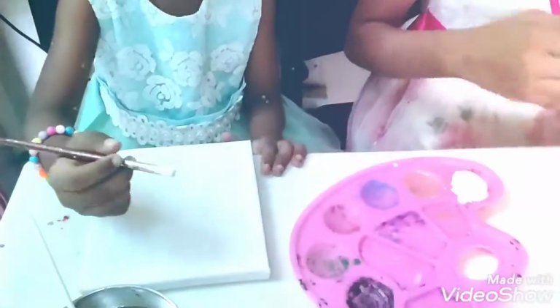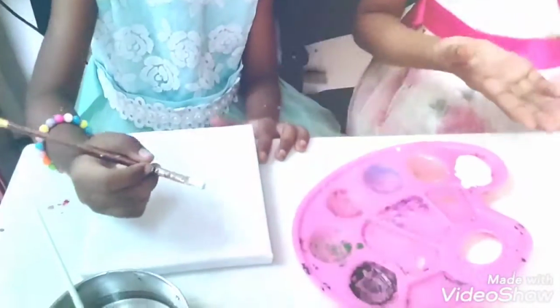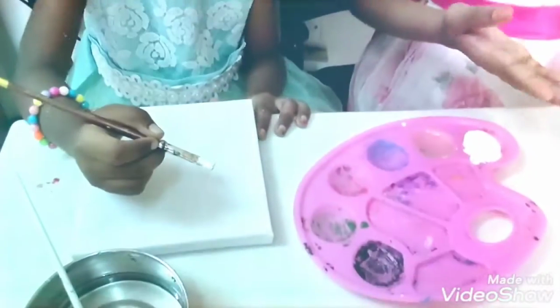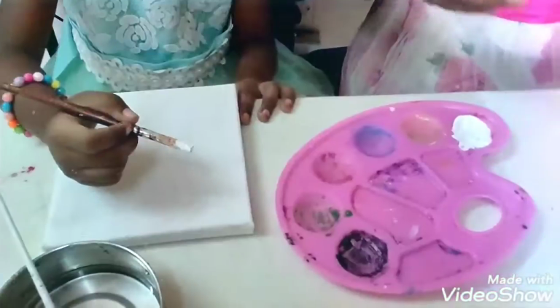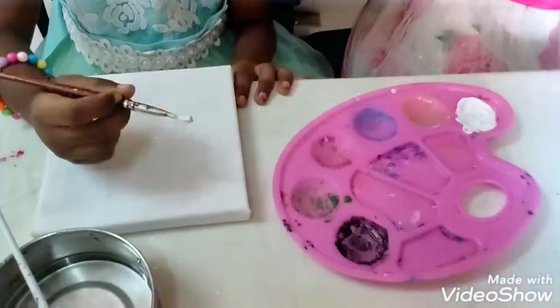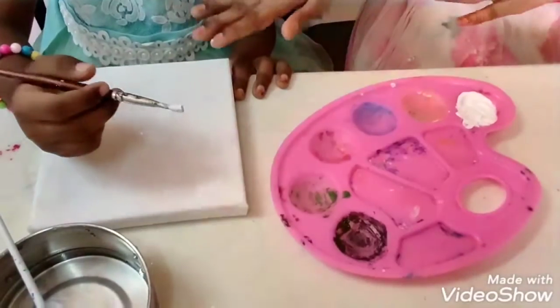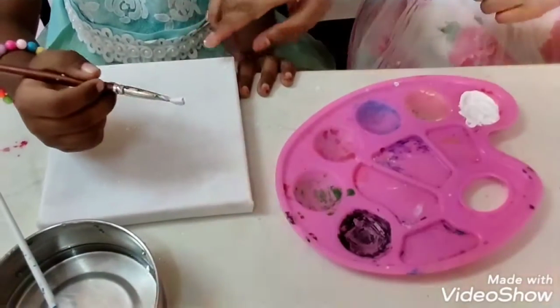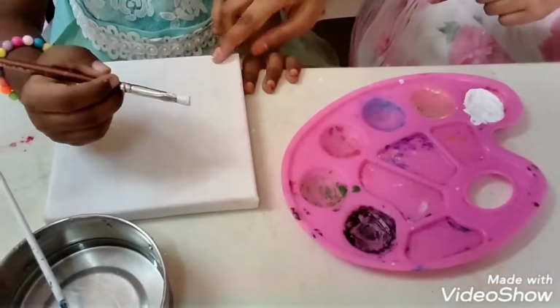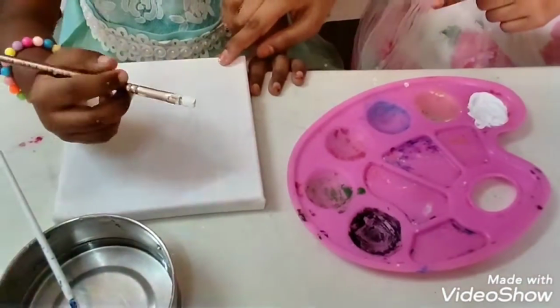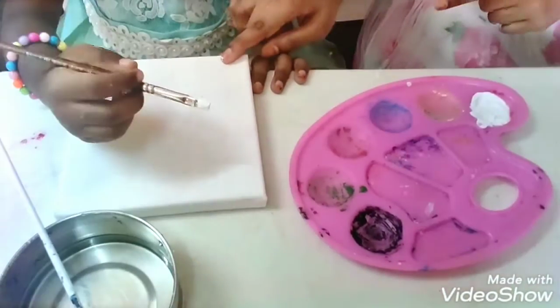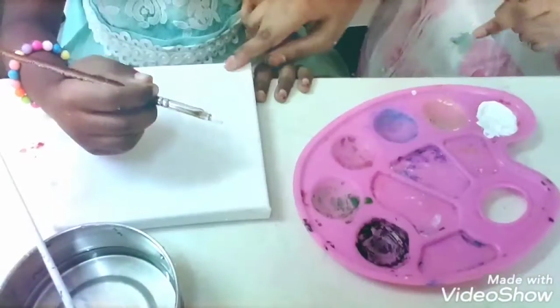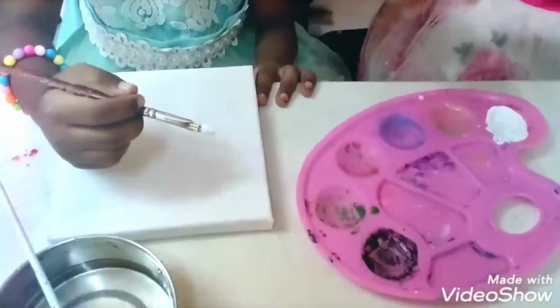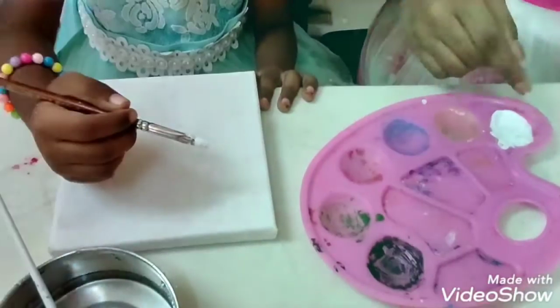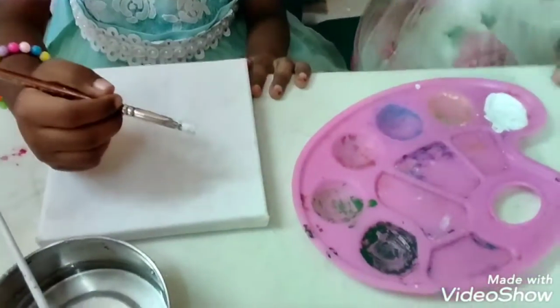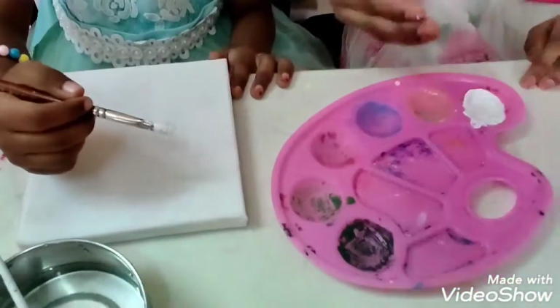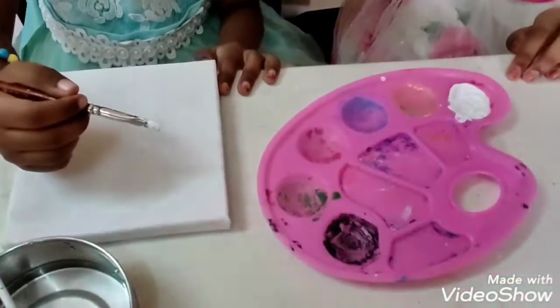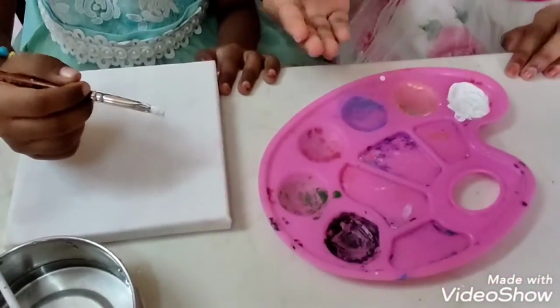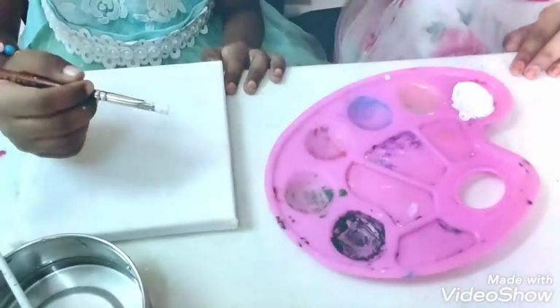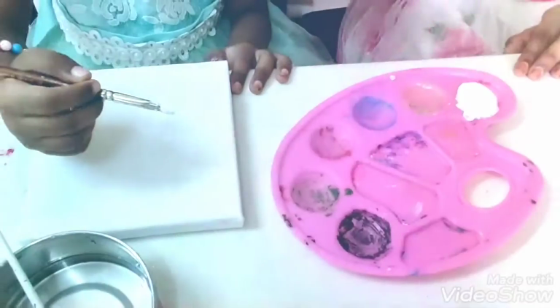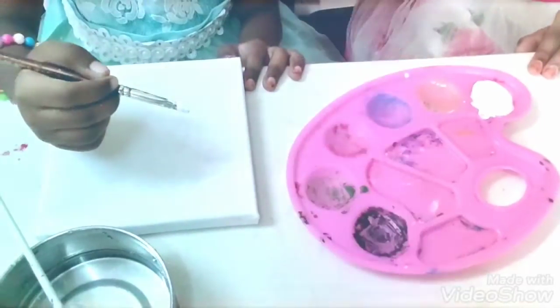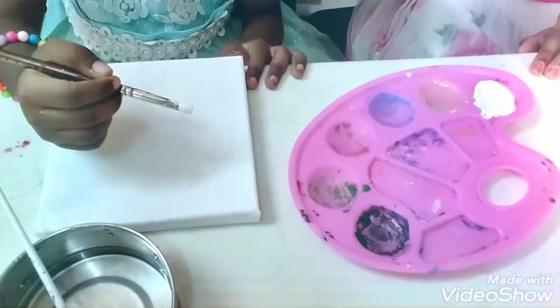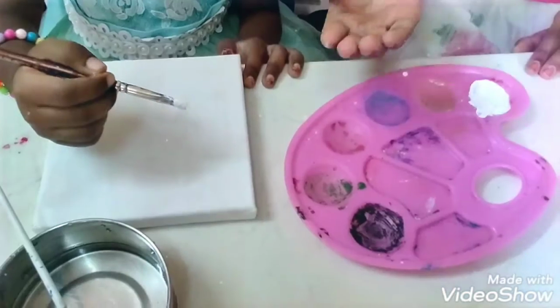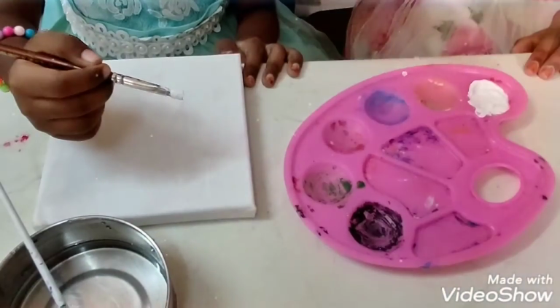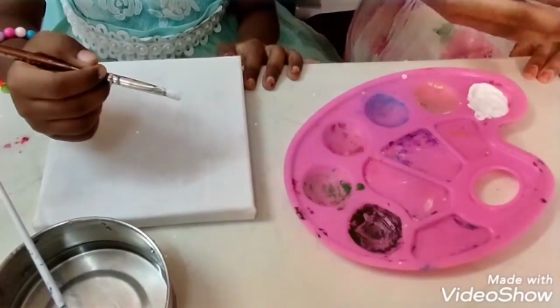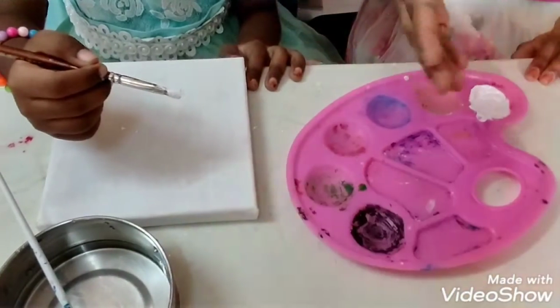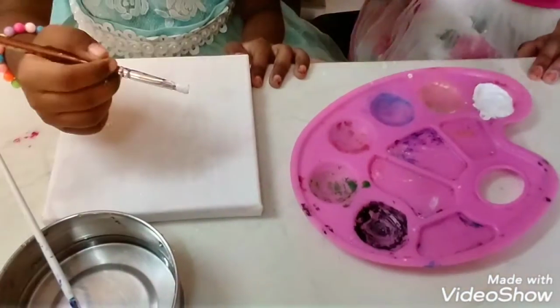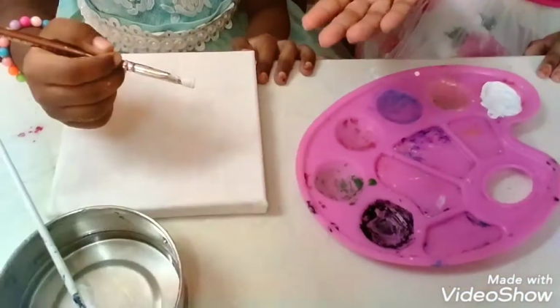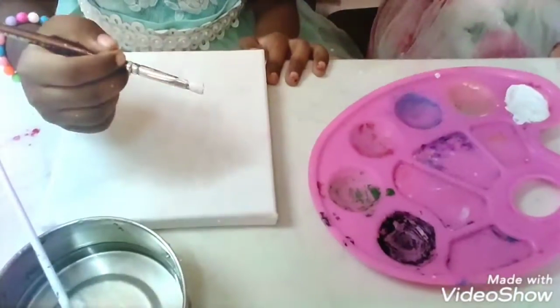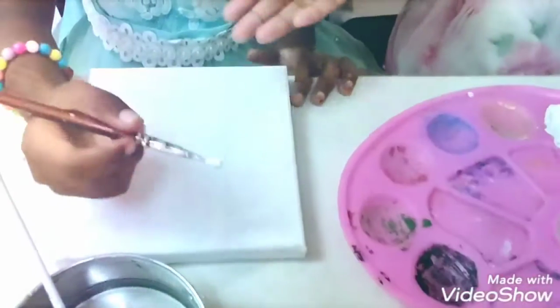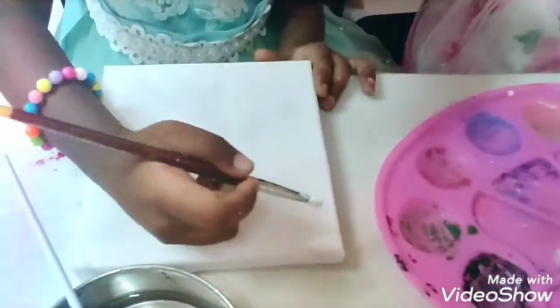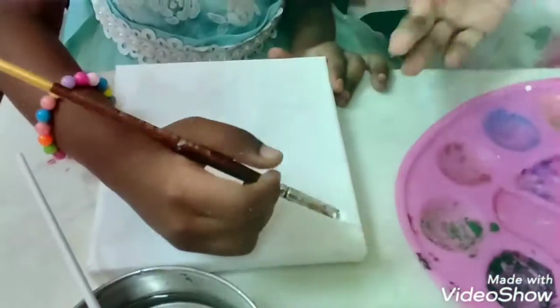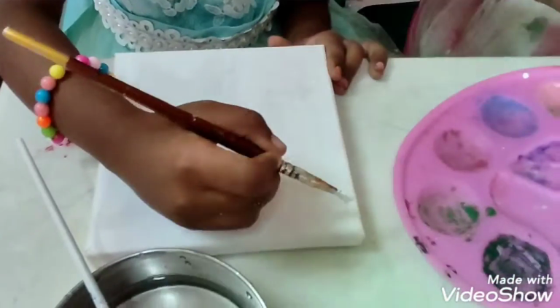Friends, after applying water on the canvas, you should apply white paint before painting the canvas. My sister will paint.